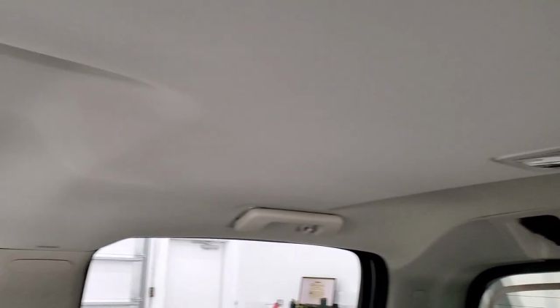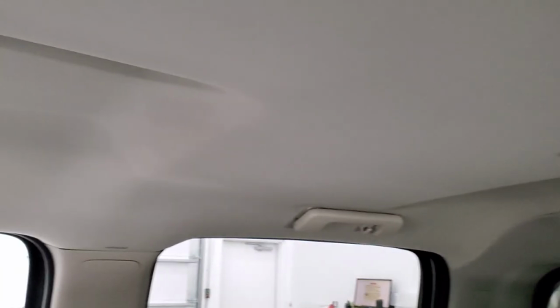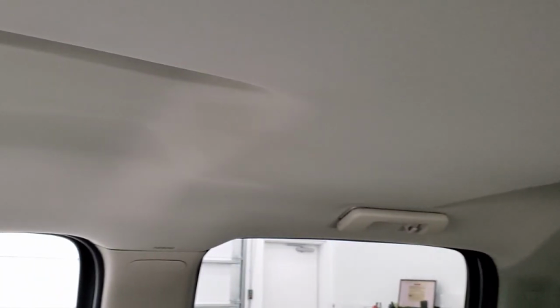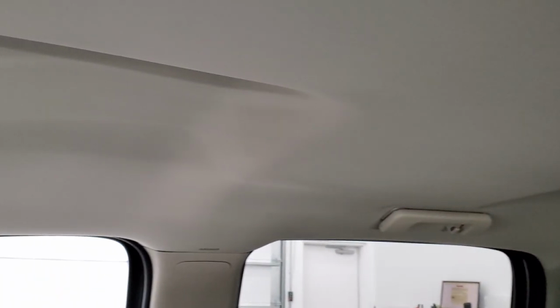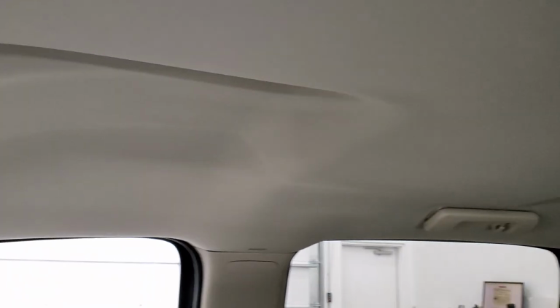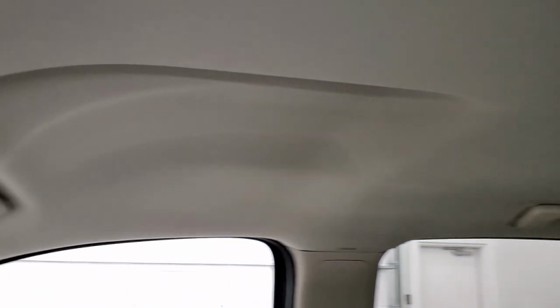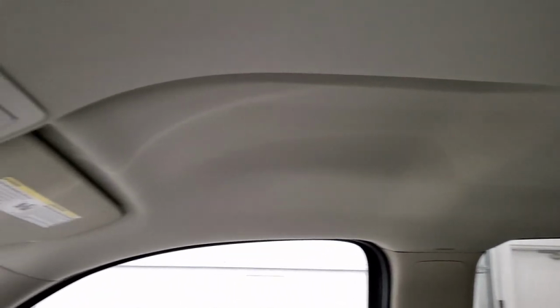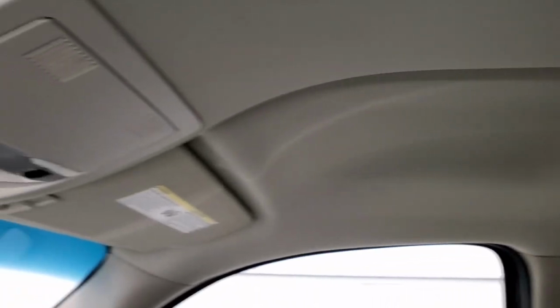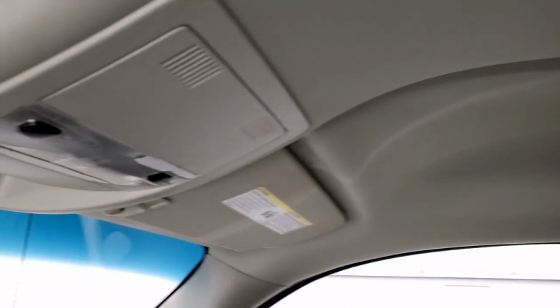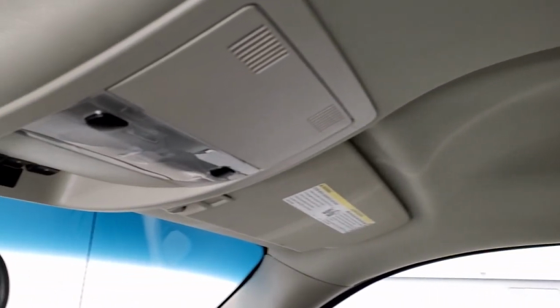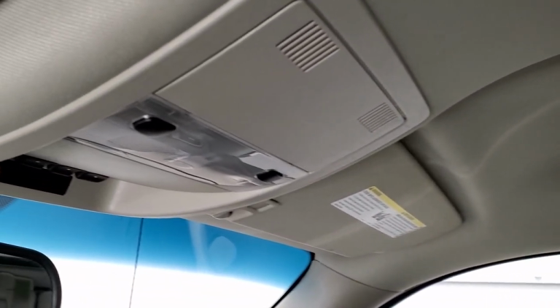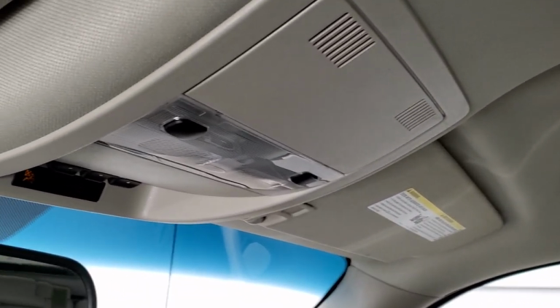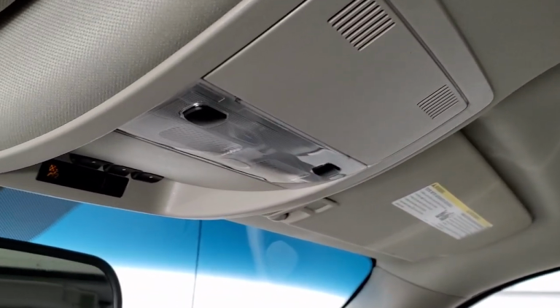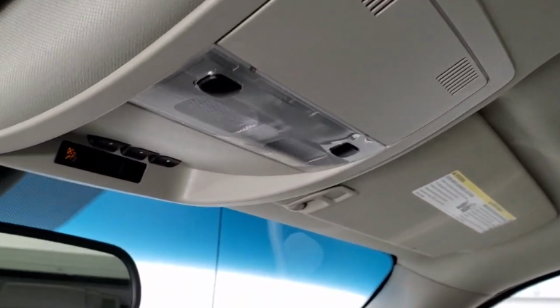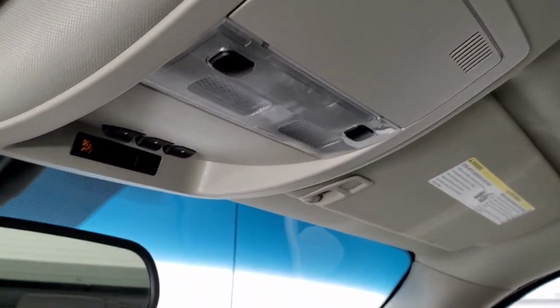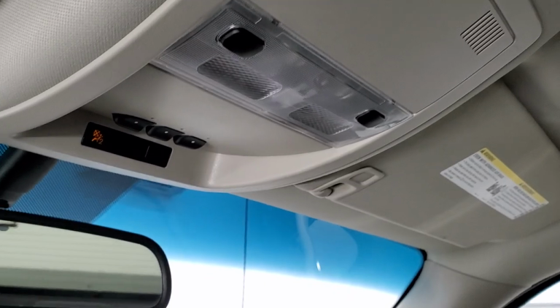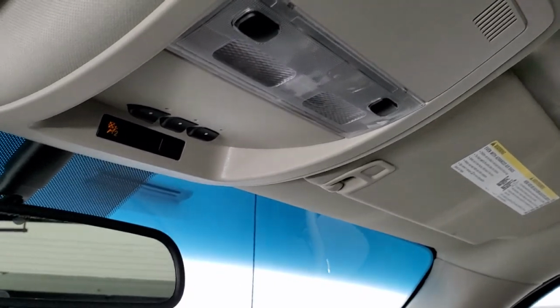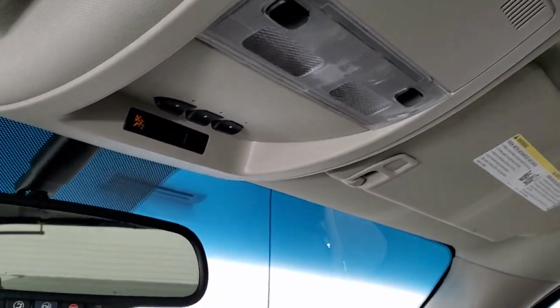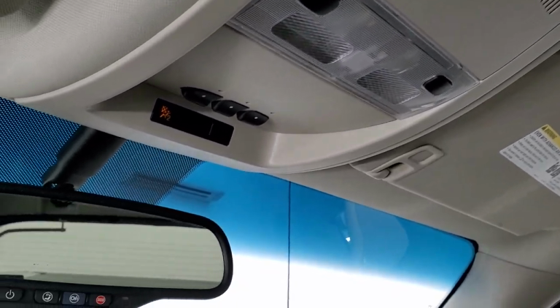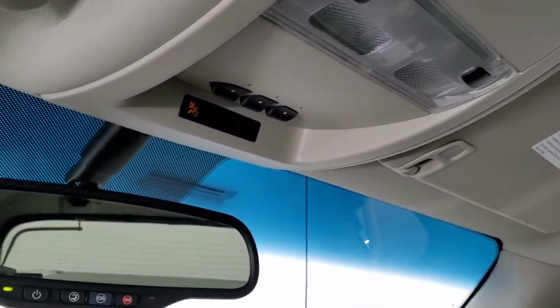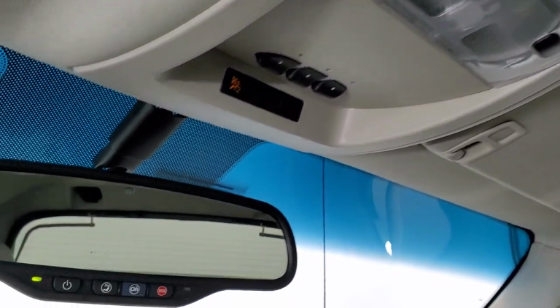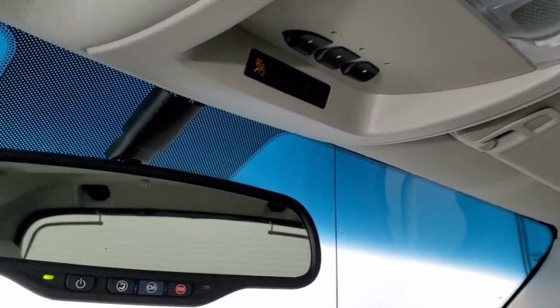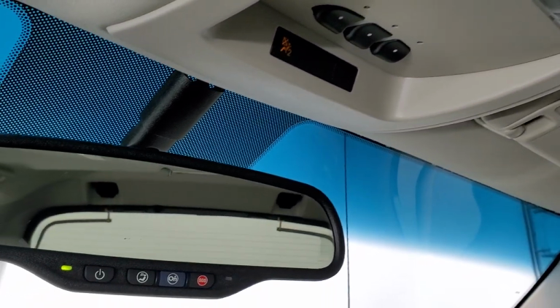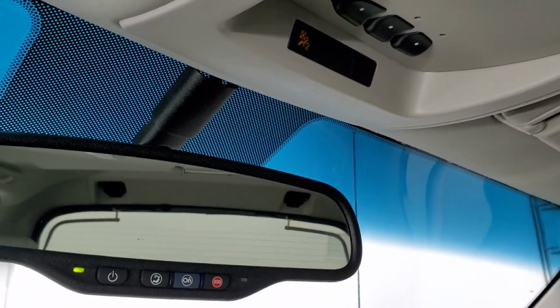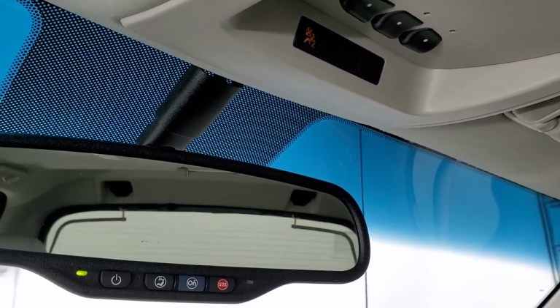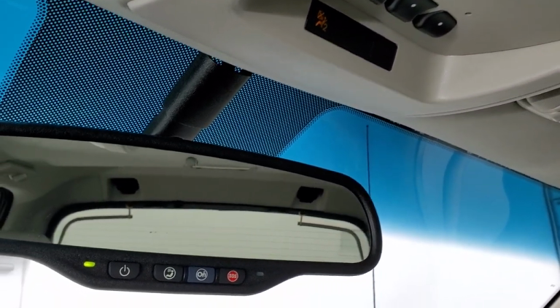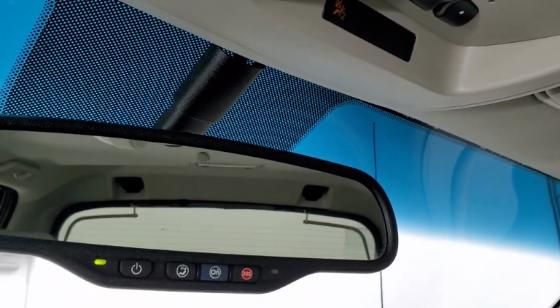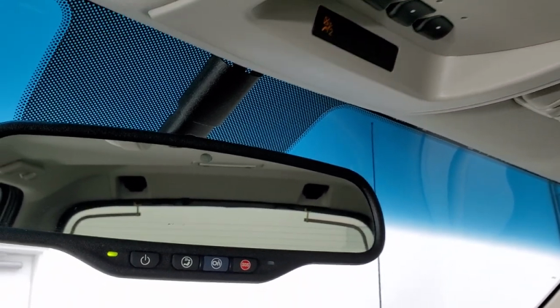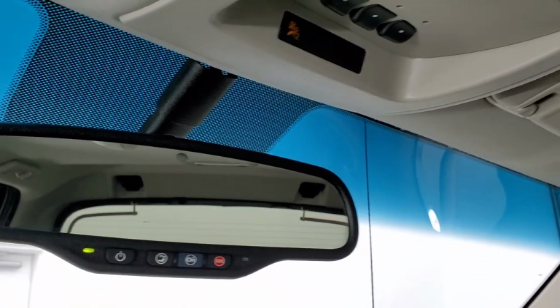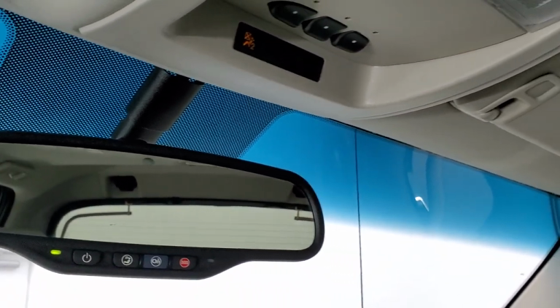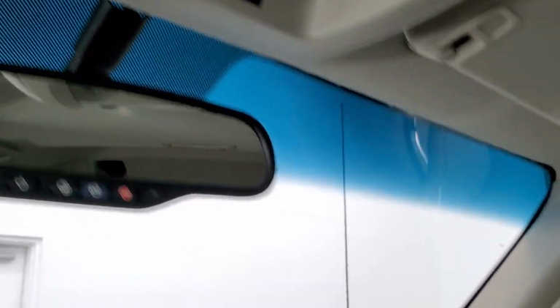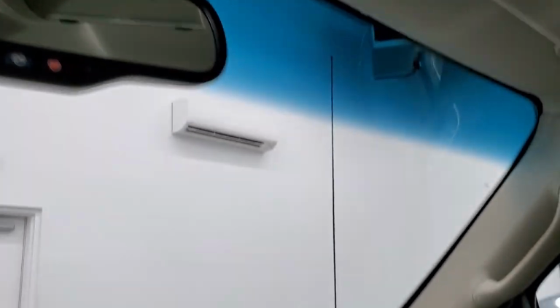The headliner is in nice shape. You do get side curtain airbags, map lights, and HomeLink buttons for your garage door, security systems, and lighting systems. There are OnStar and SOS buttons in the rear-view mirror.